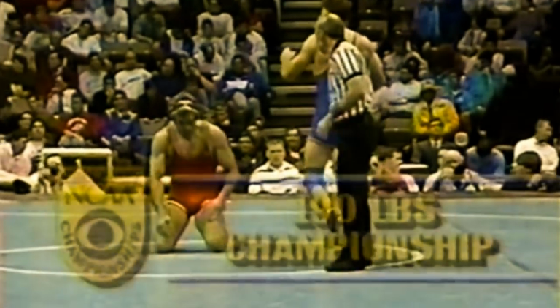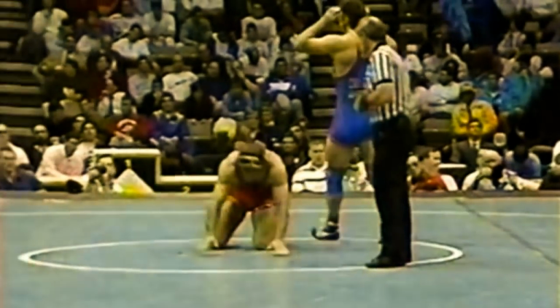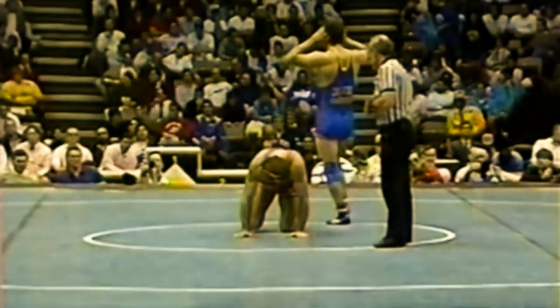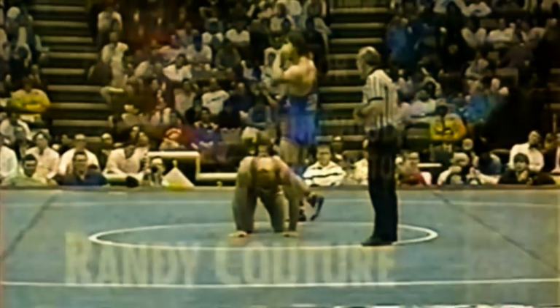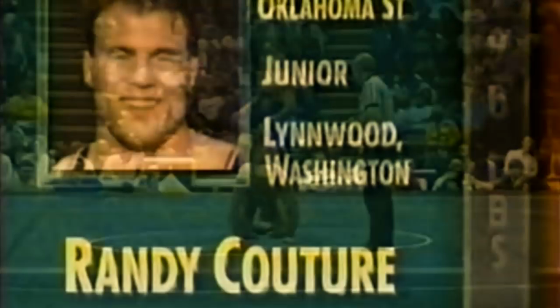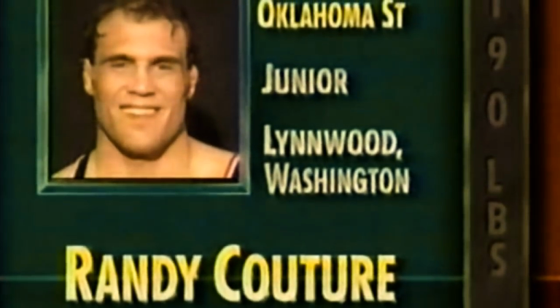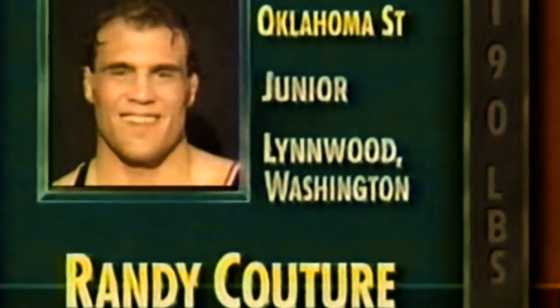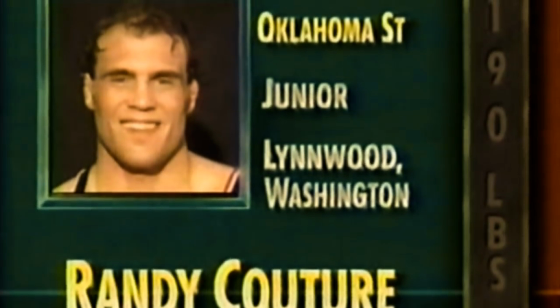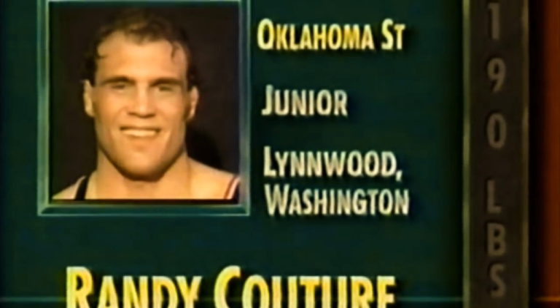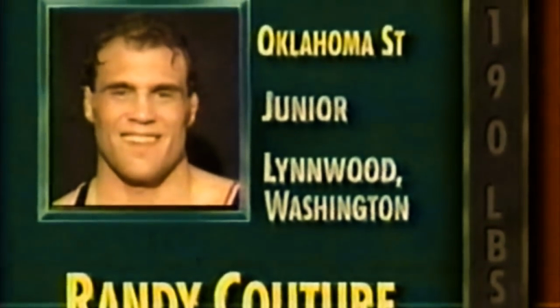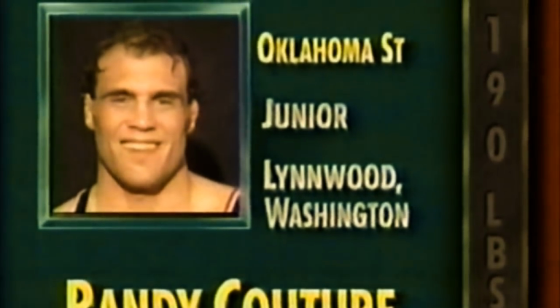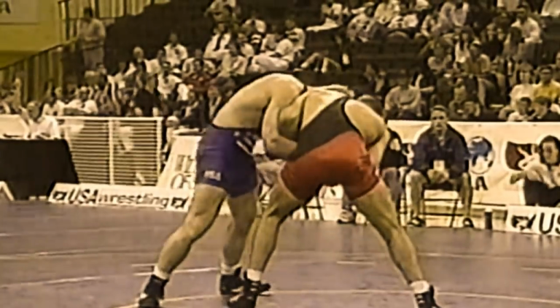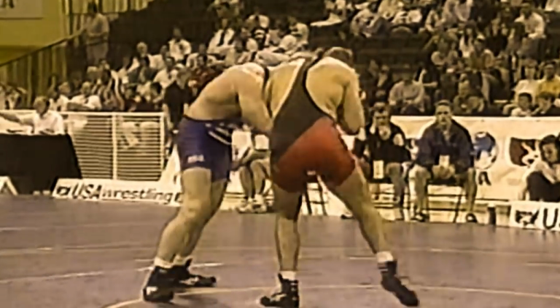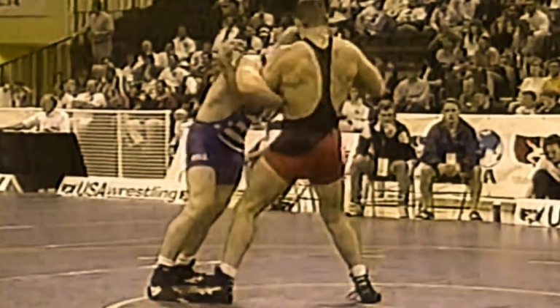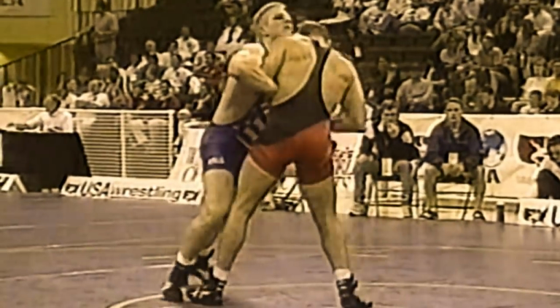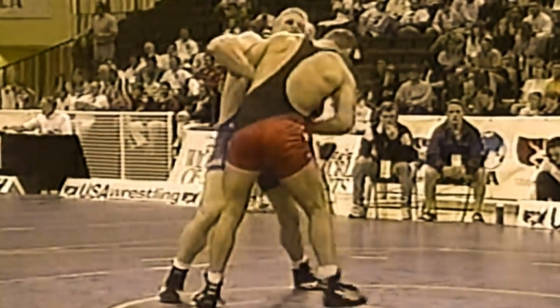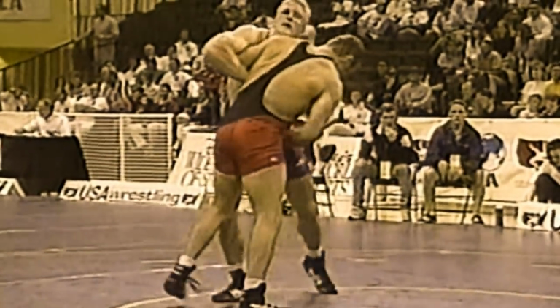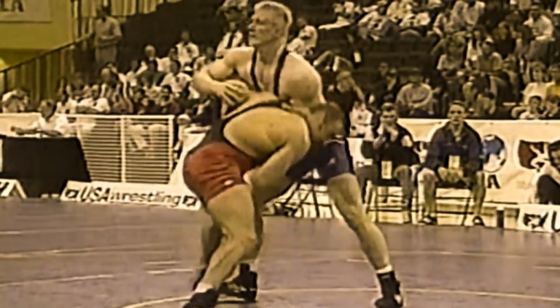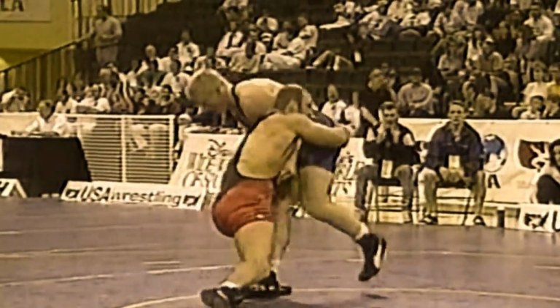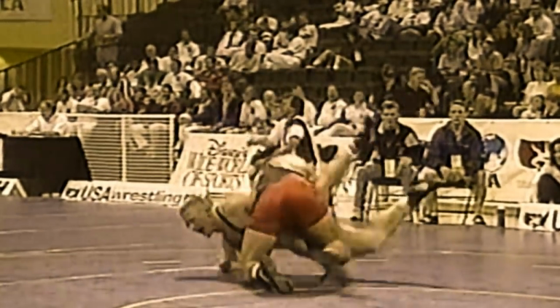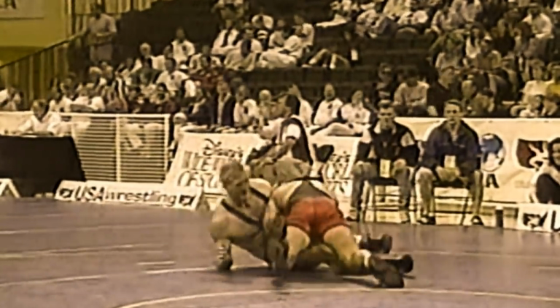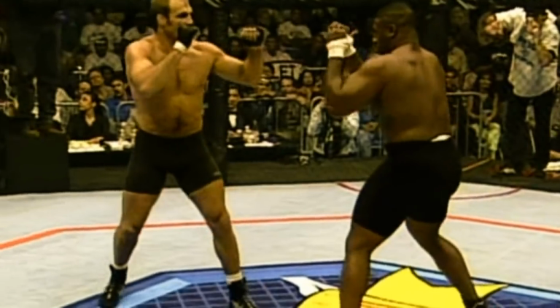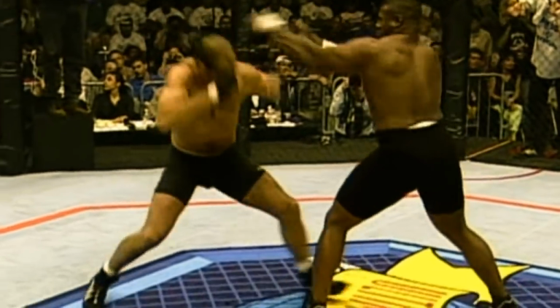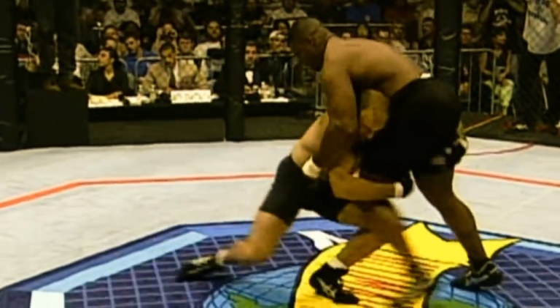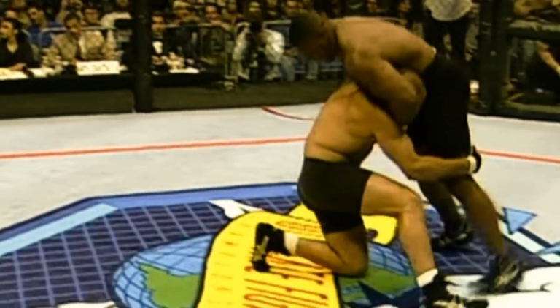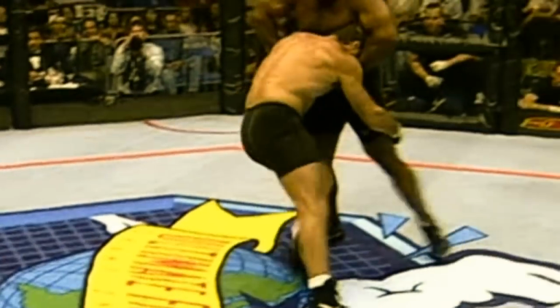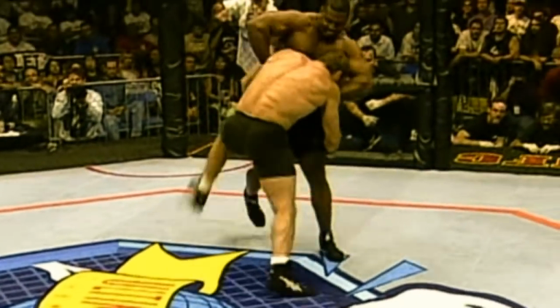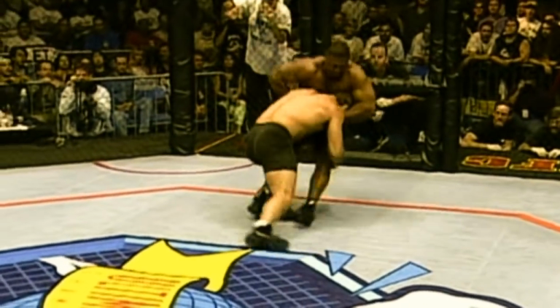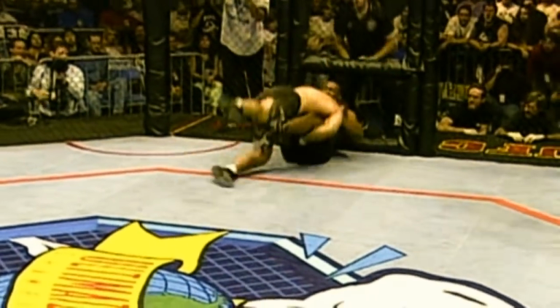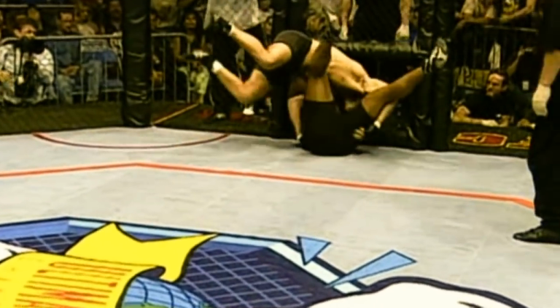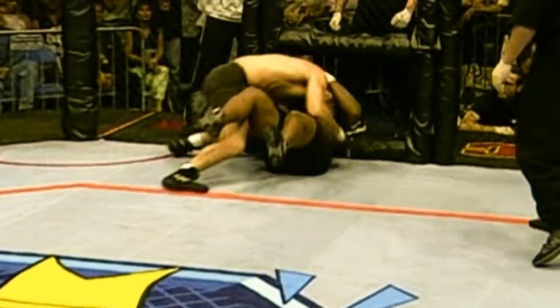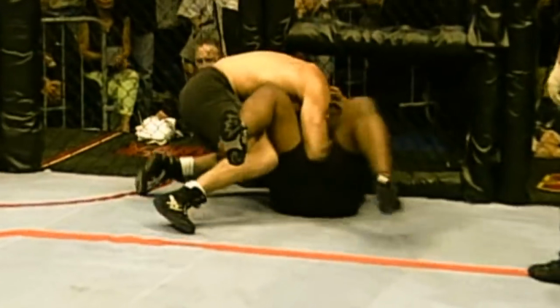Randy Couture, one of the pioneers of the UFC. He came into the game already with accomplishments in folk style and Greco-Roman wrestling, and these allowed him to lay the foundational elements of what a good wrestler would look like in mixed martial arts.